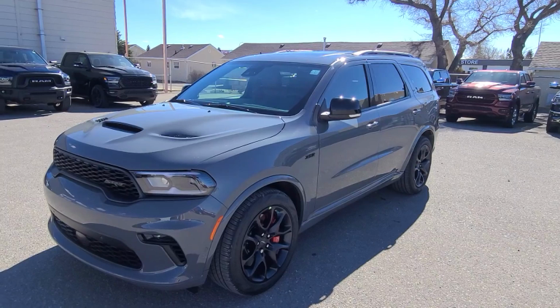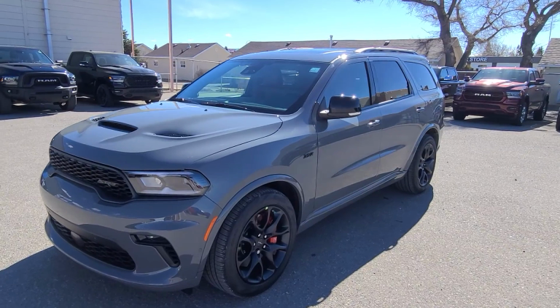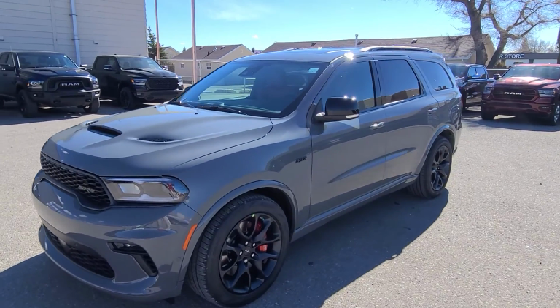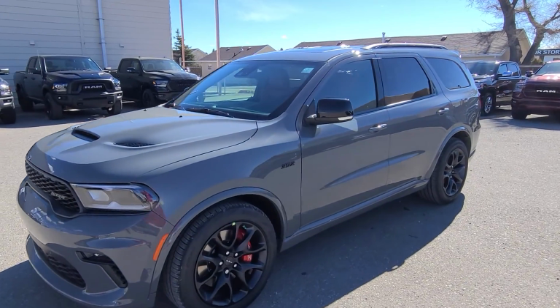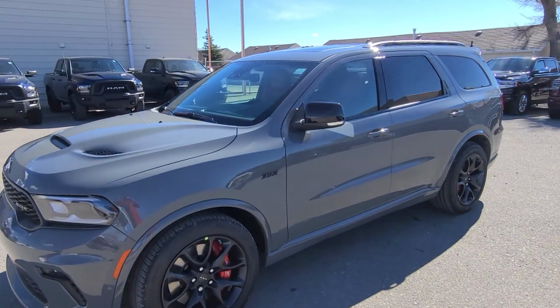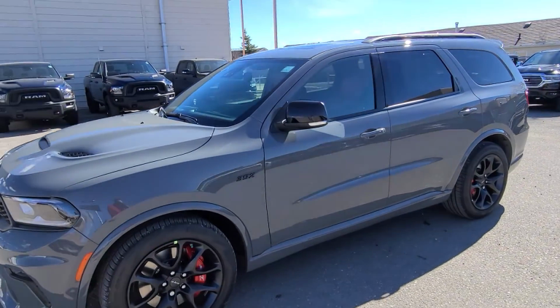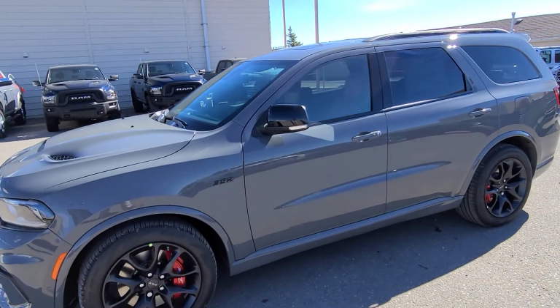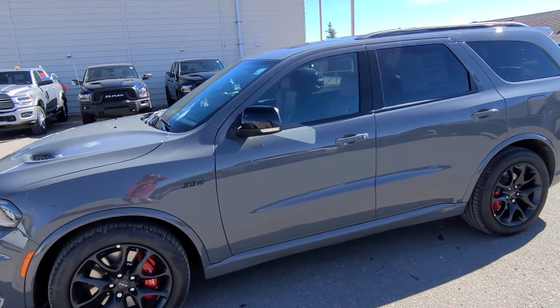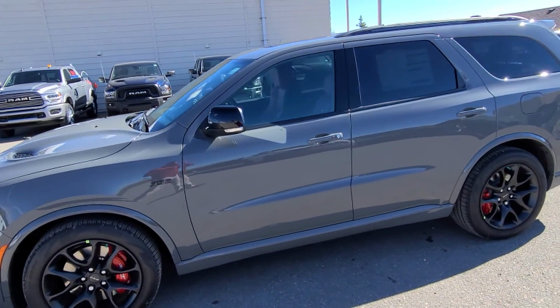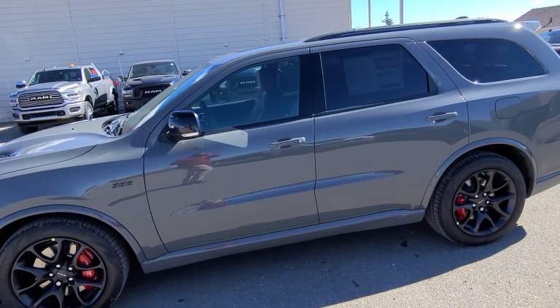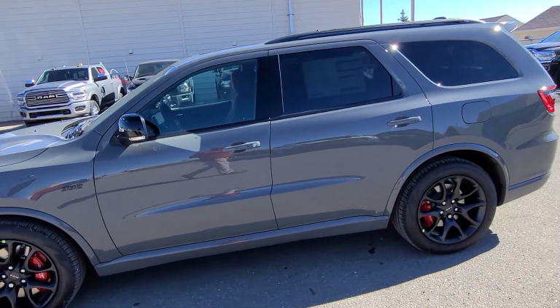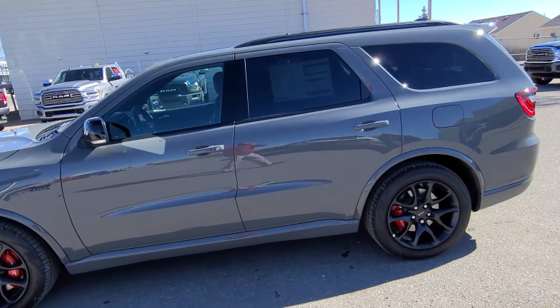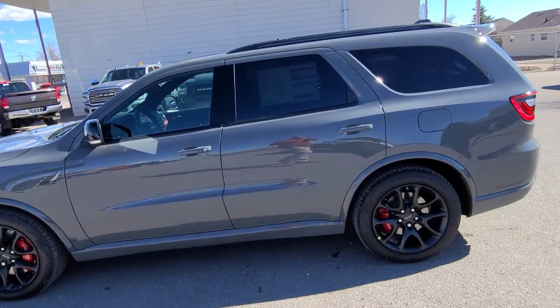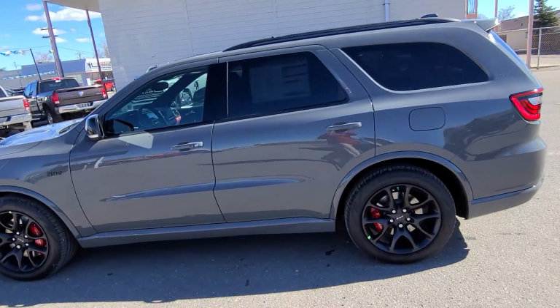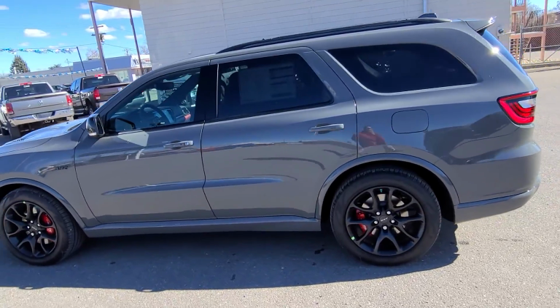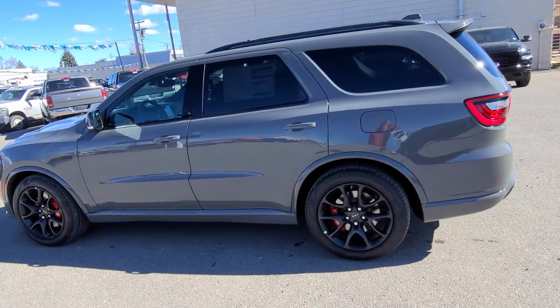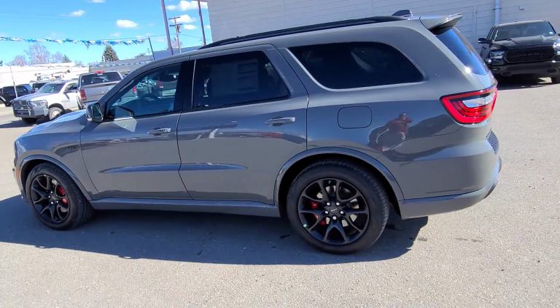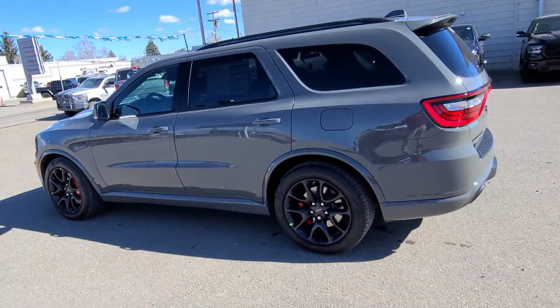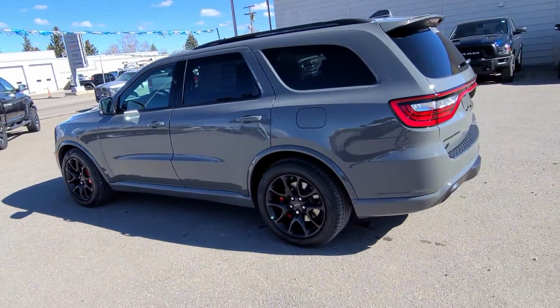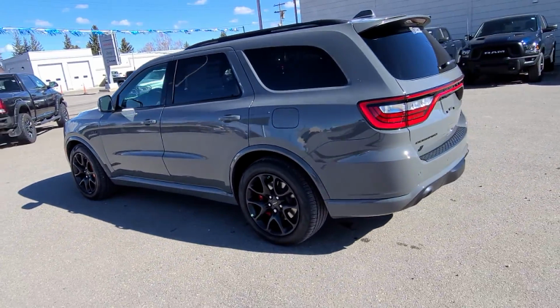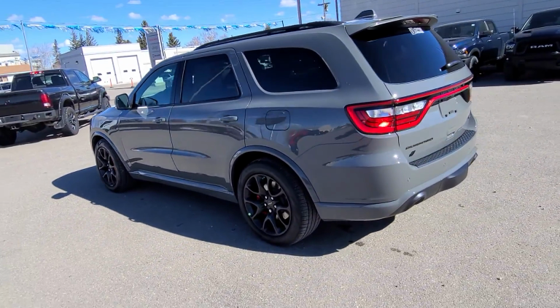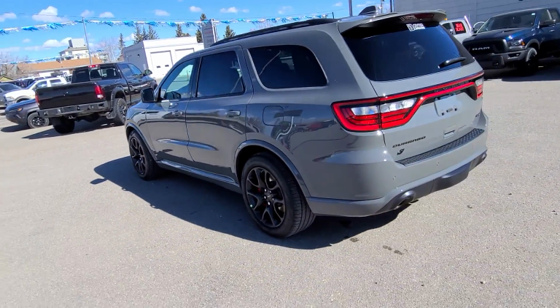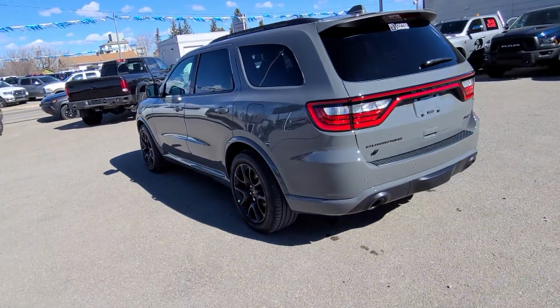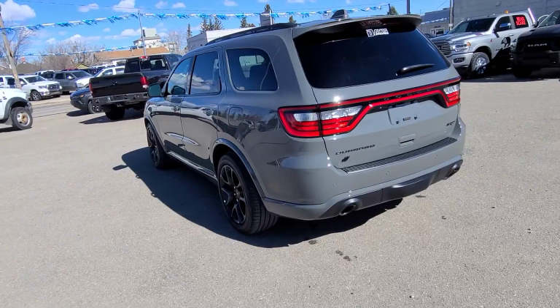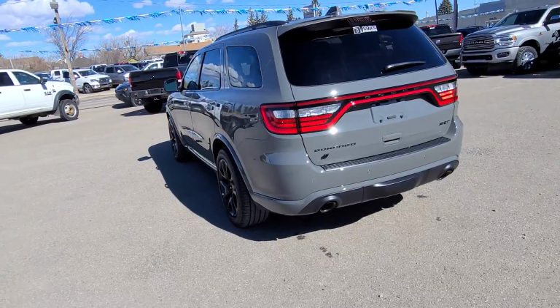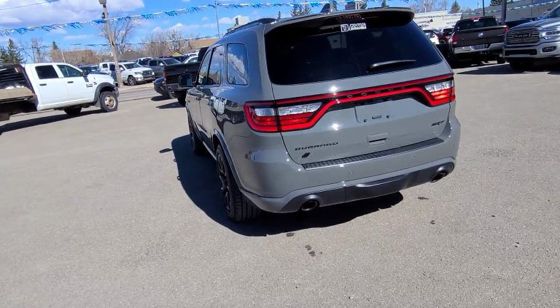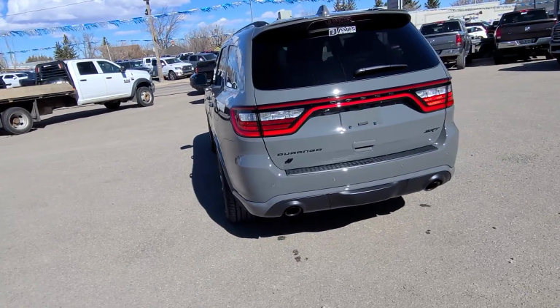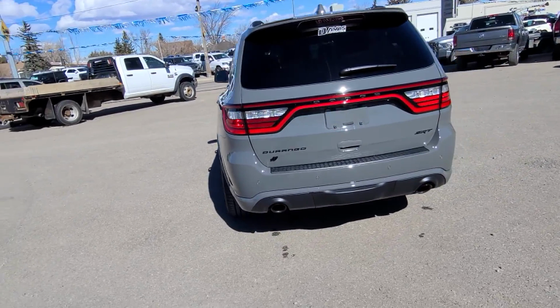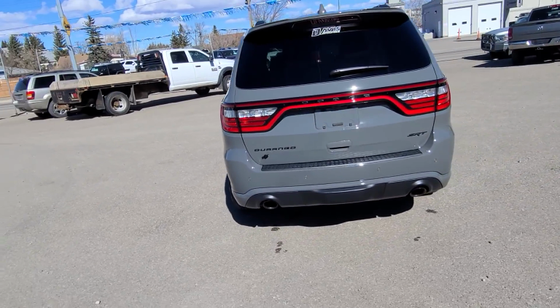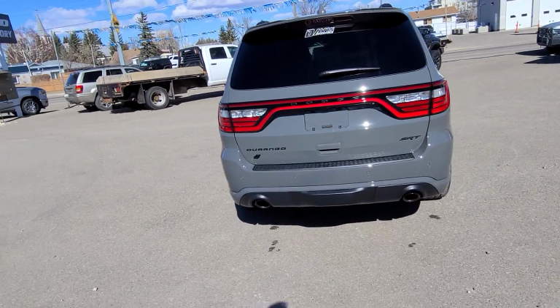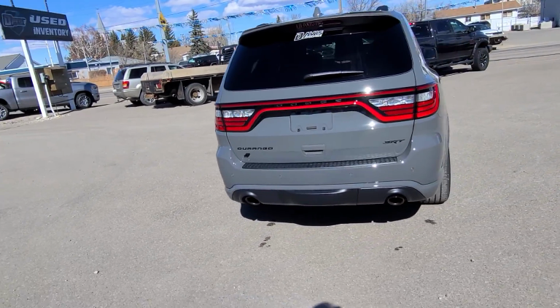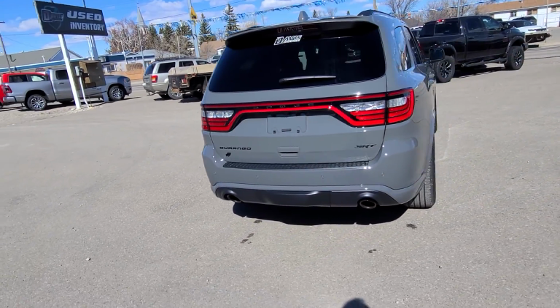Stock number 20439 is a 2022 Dodge Durango SRT edition. 6.4 liter Hemi in this unit, destroyer gray in color, demonic red interior.